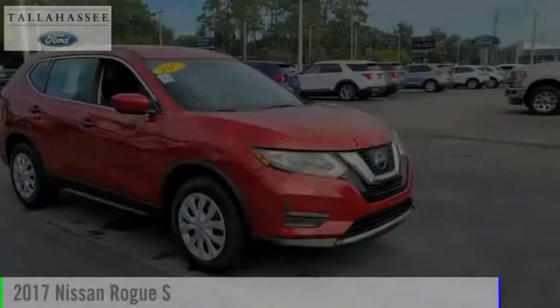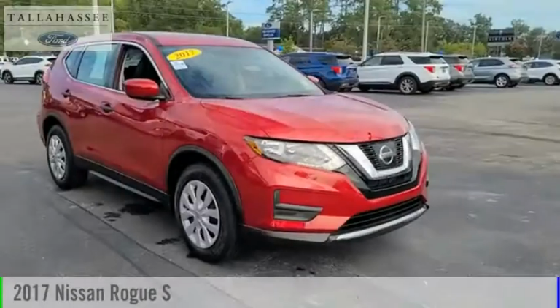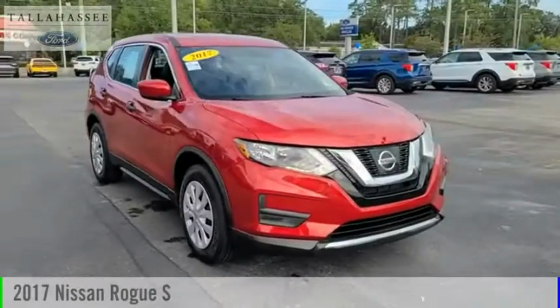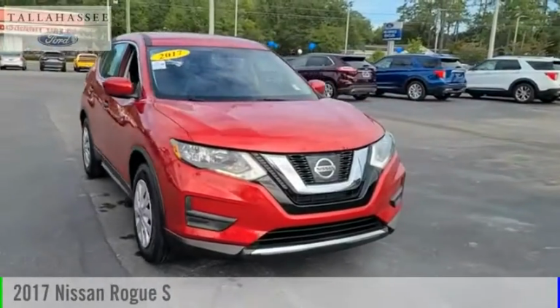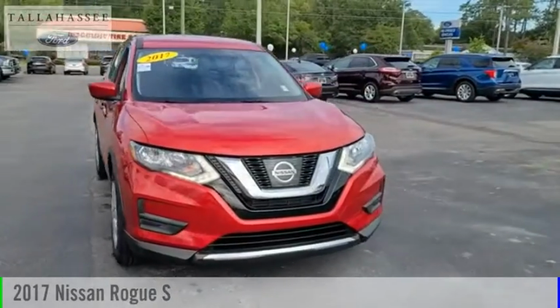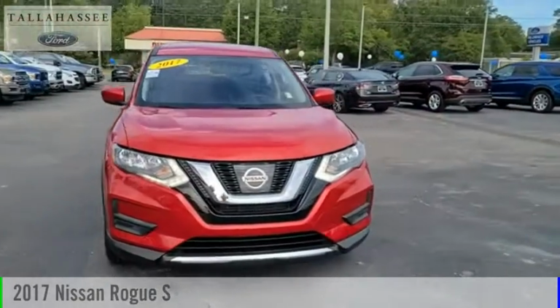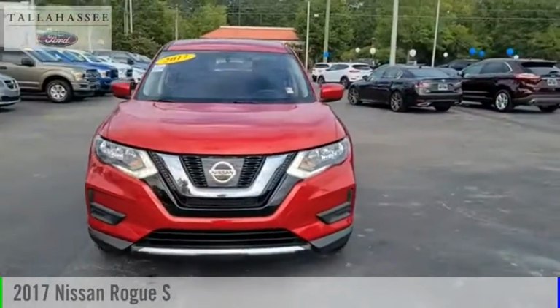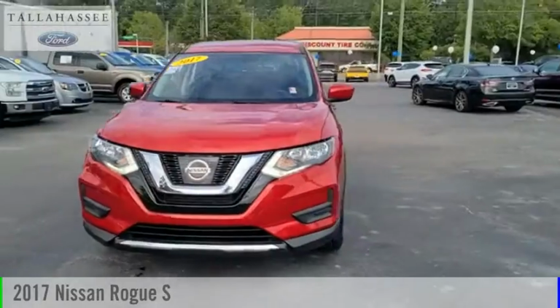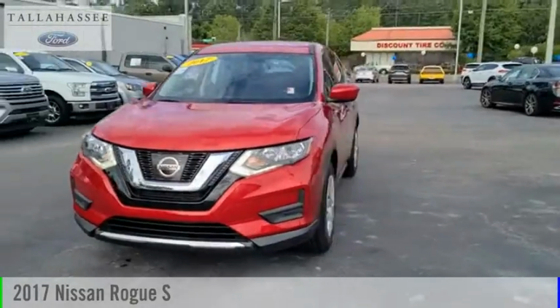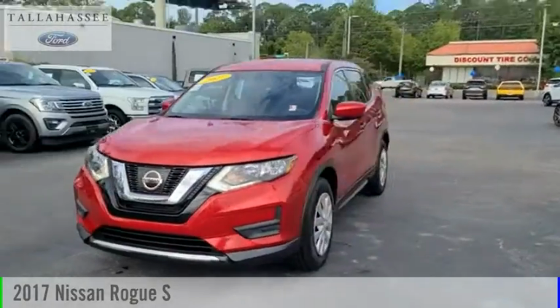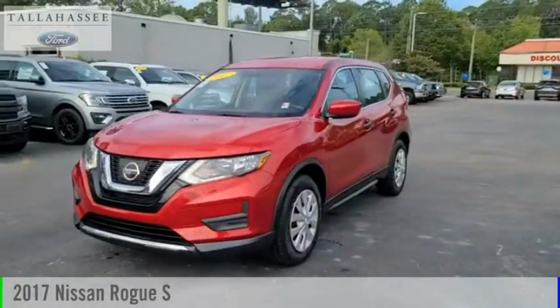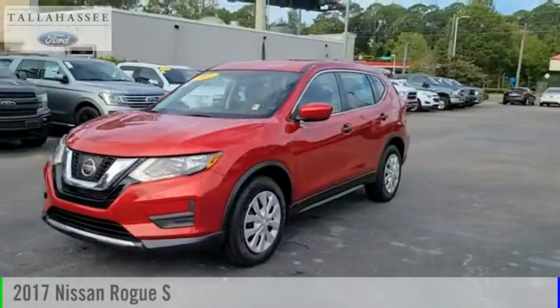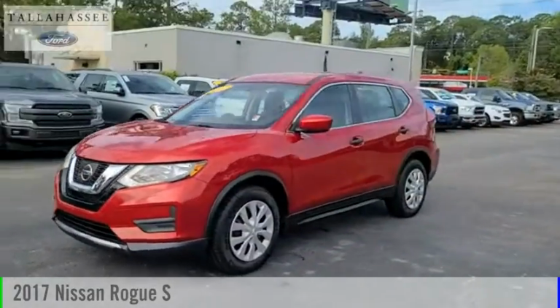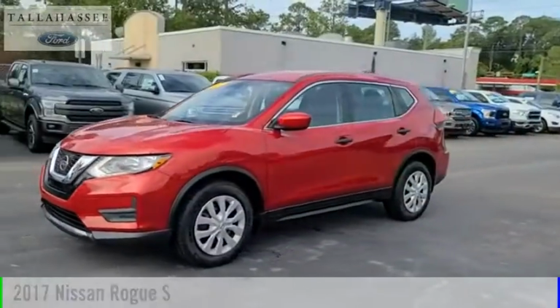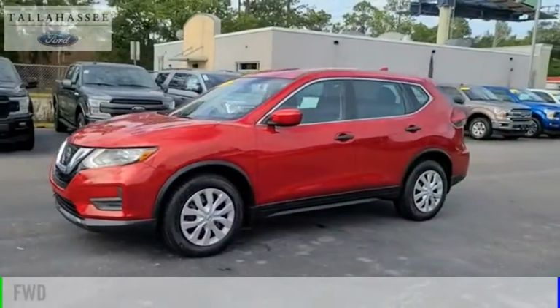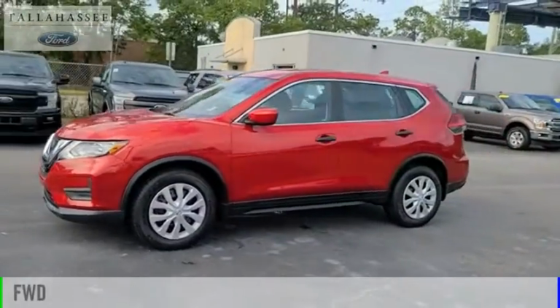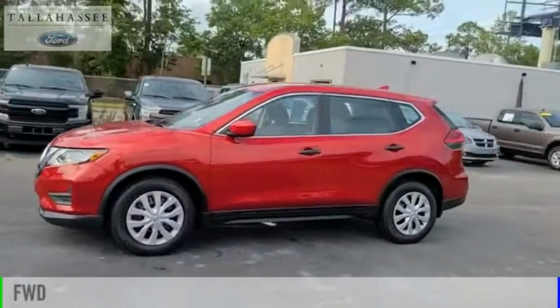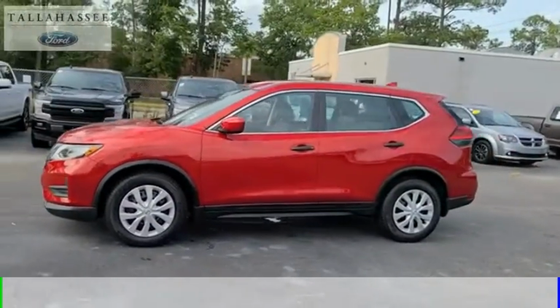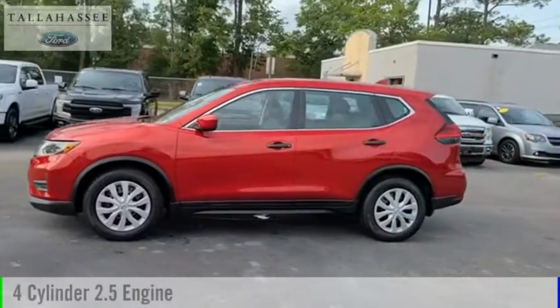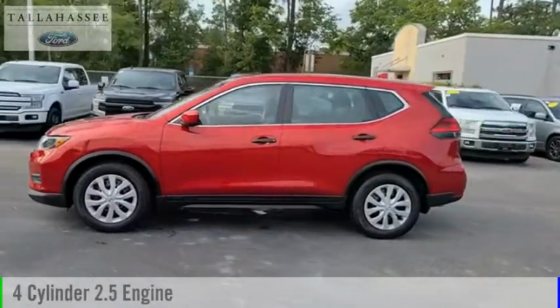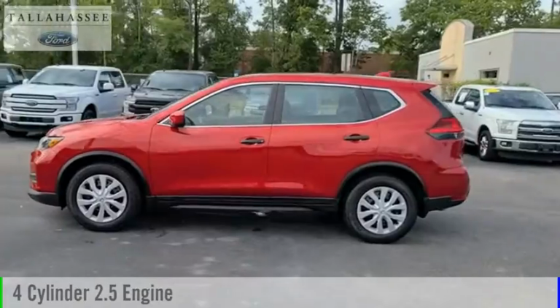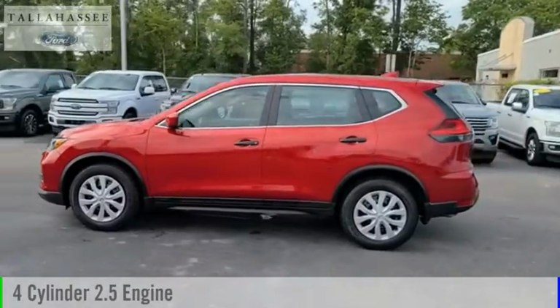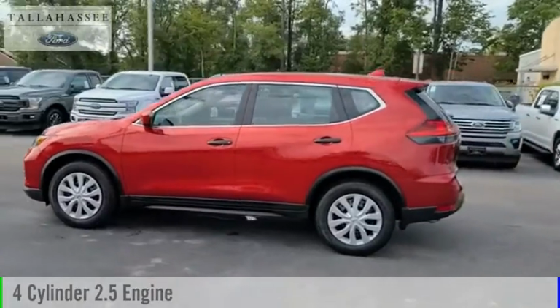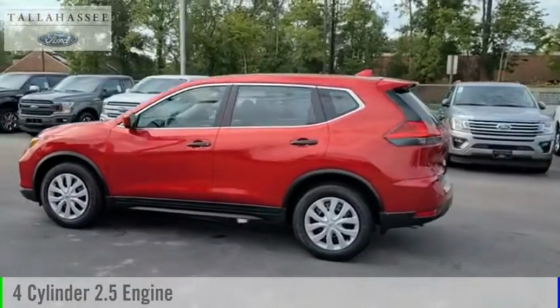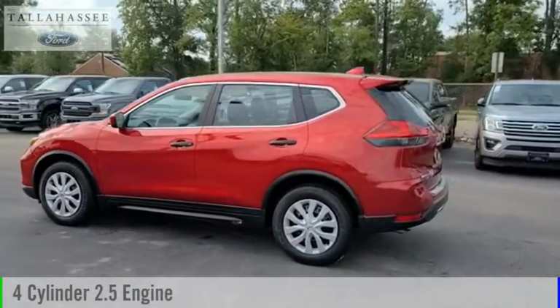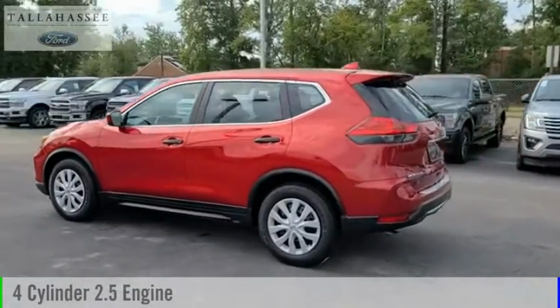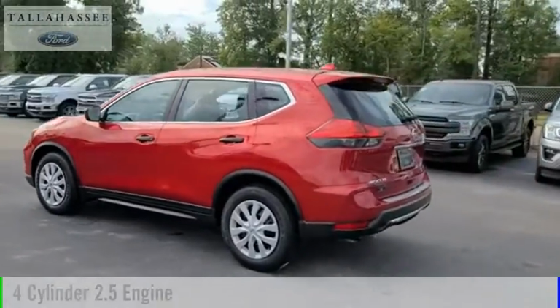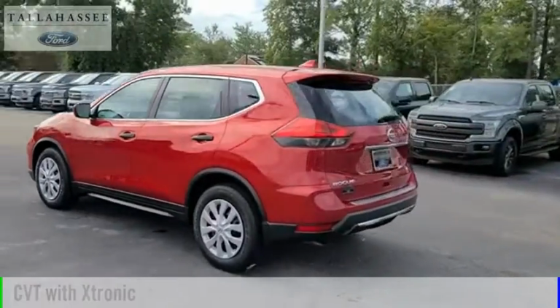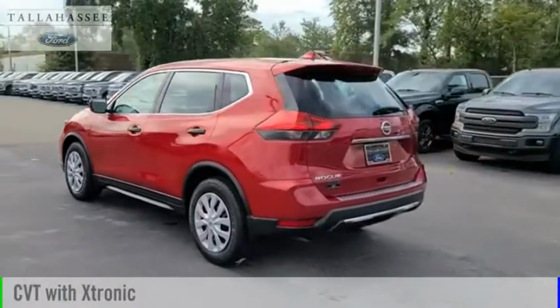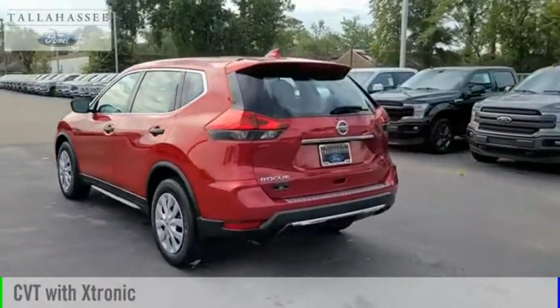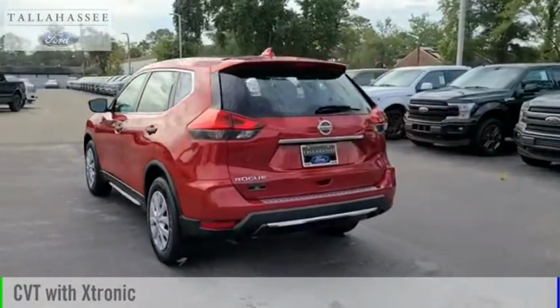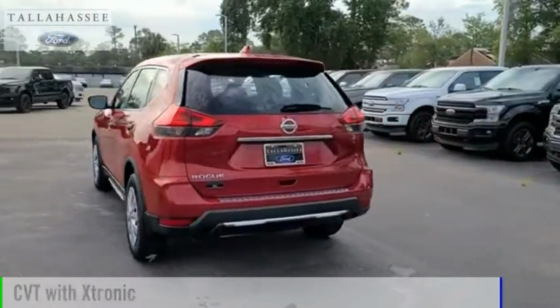We are pleased to show you the 2017 Rogue. This vehicle is powered by a front-wheel drive, four-cylinder, 2.5-liter engine, and comes with a continuously variable transmission.